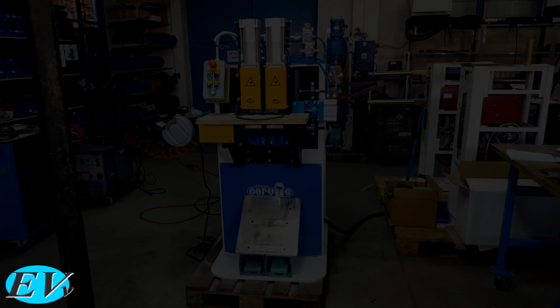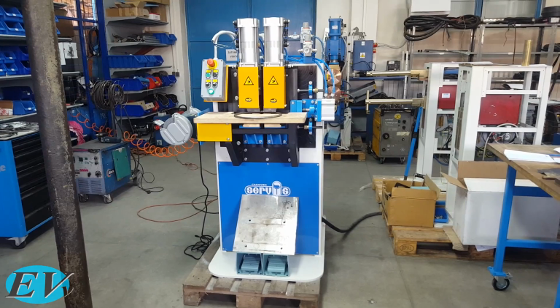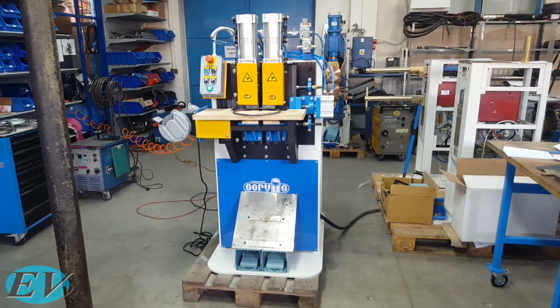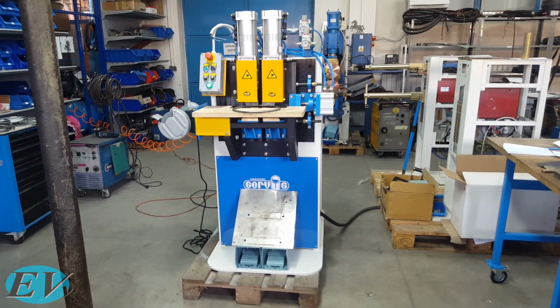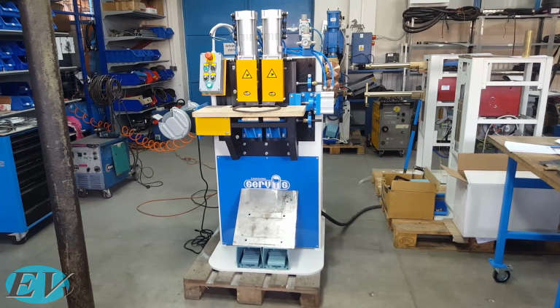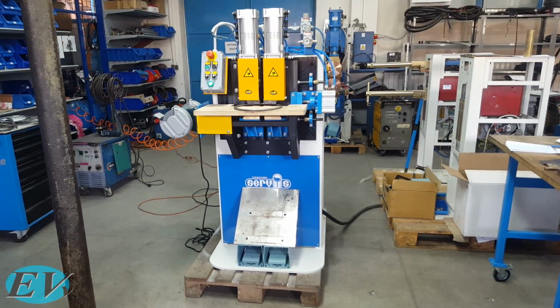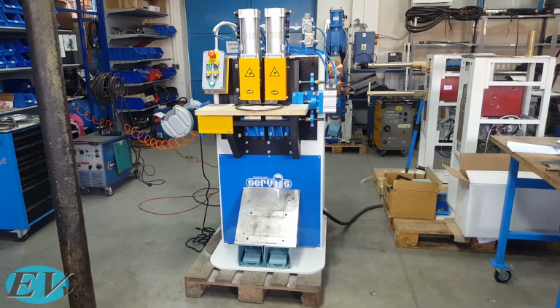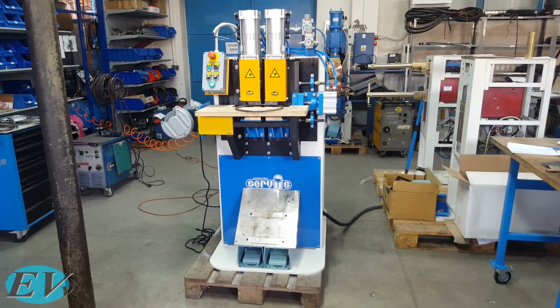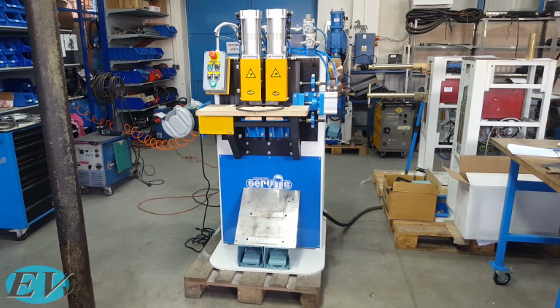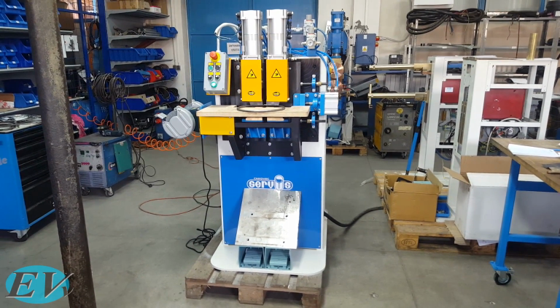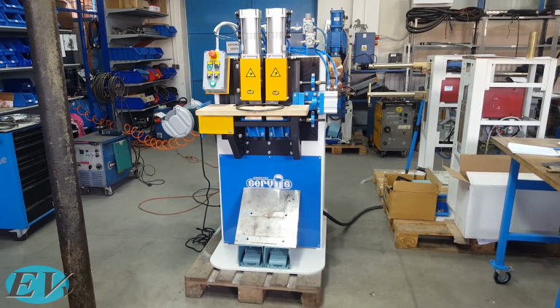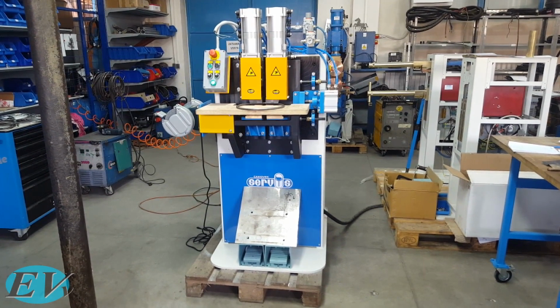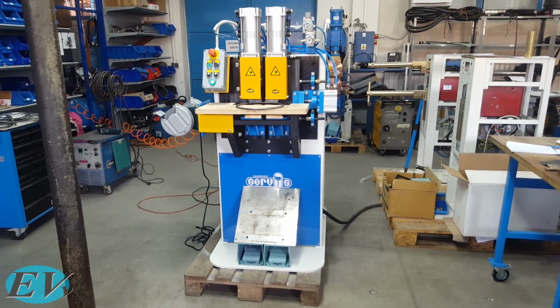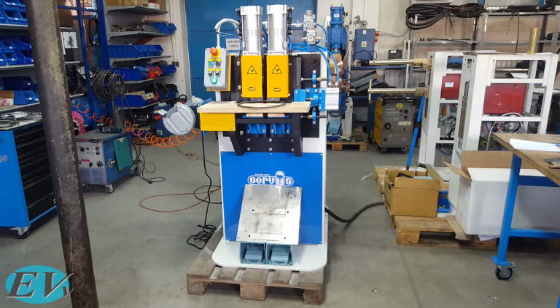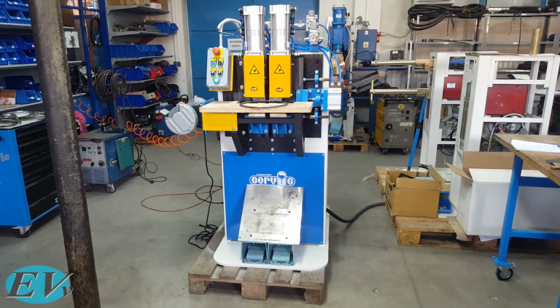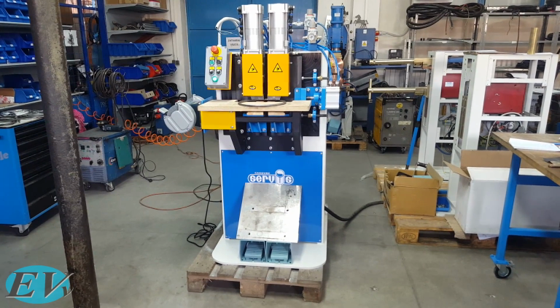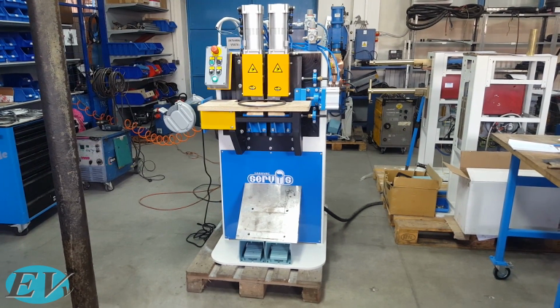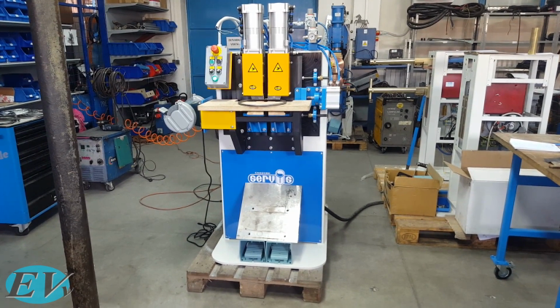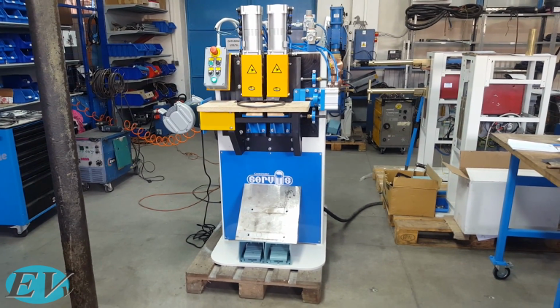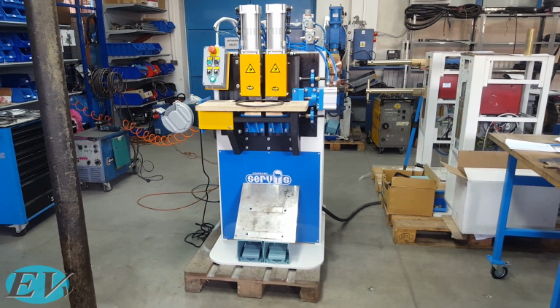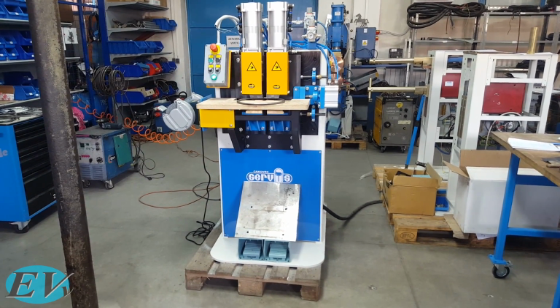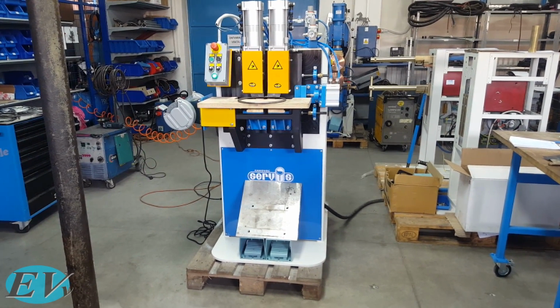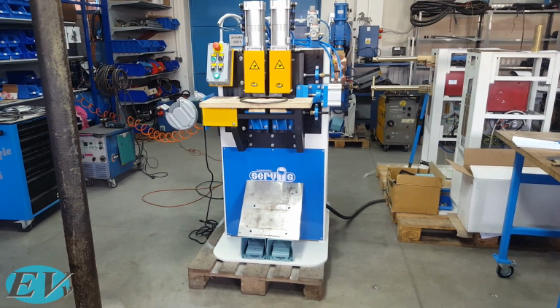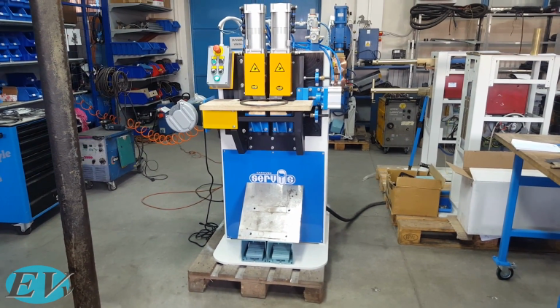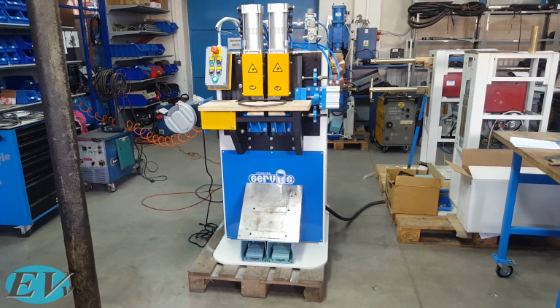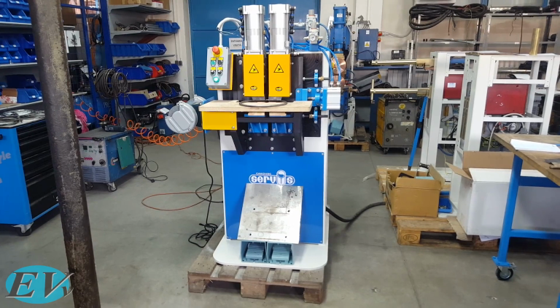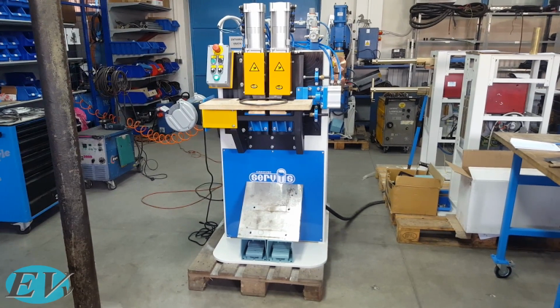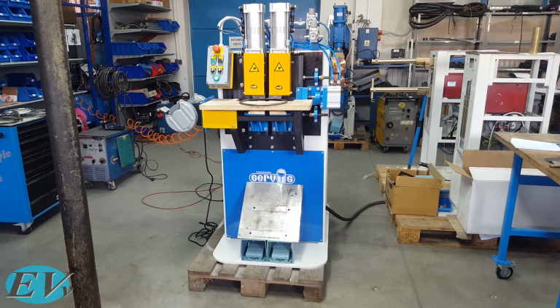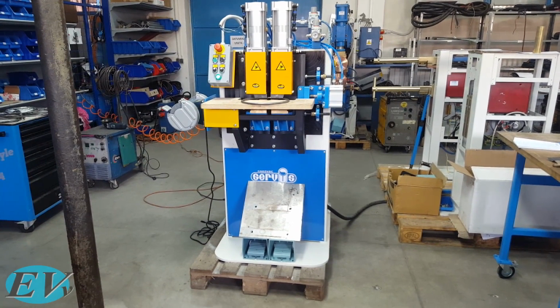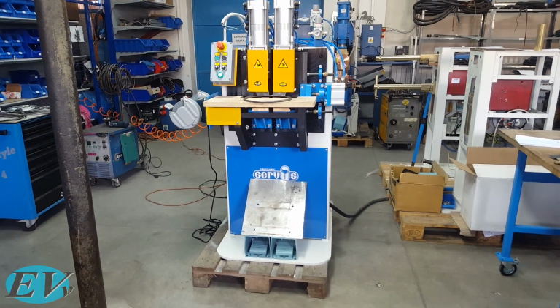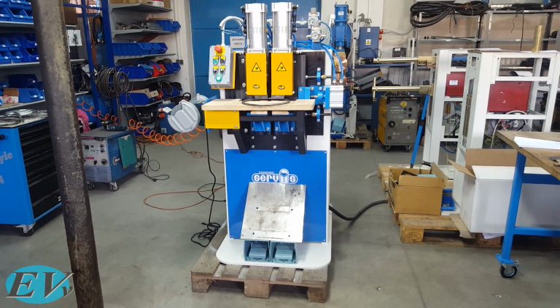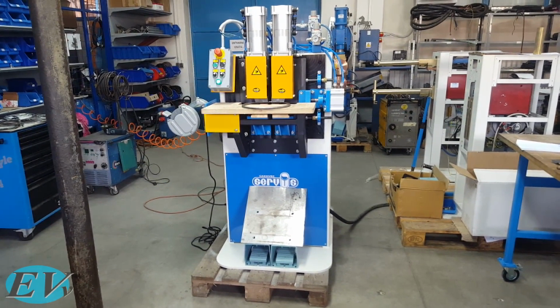What we have here is a resistance welding machine and this is a type of flash welding. This one is usually used for vehicle body parts, railroad tracks, building exoskeletons, airplanes, space shuttles.